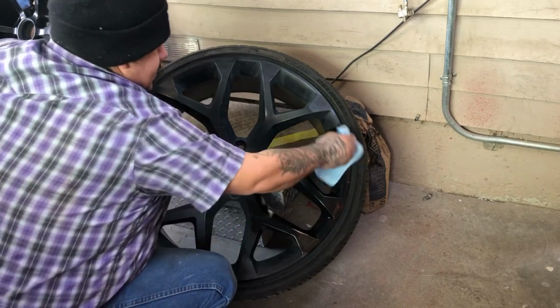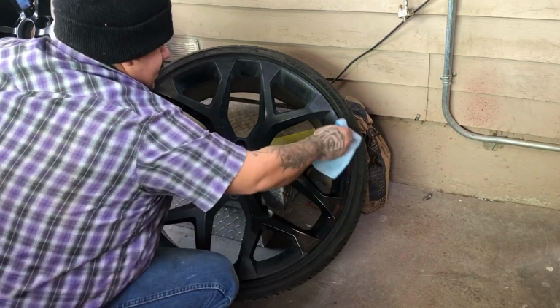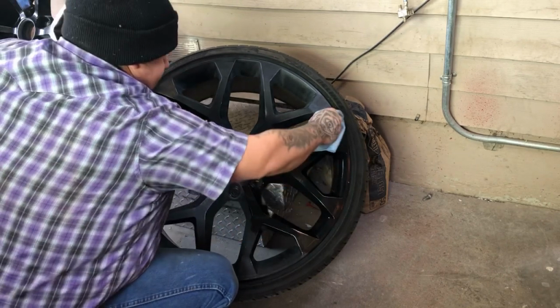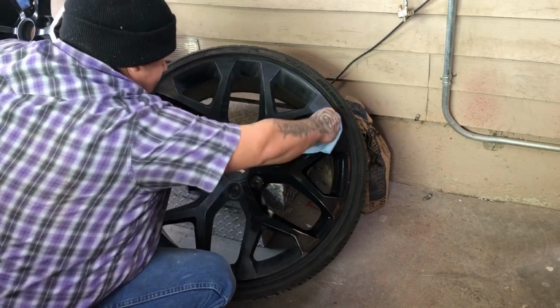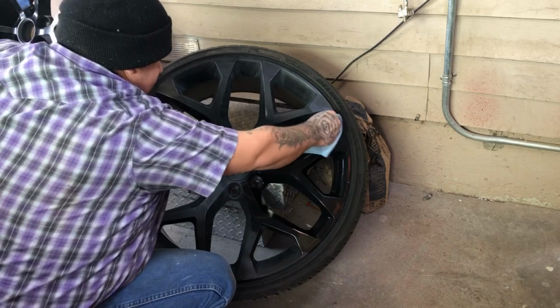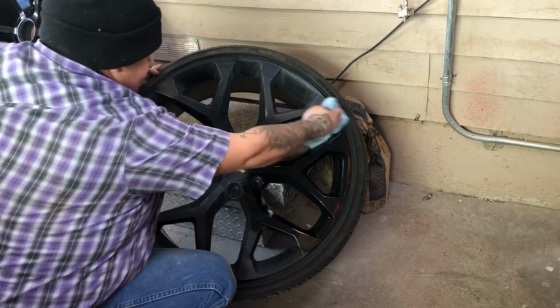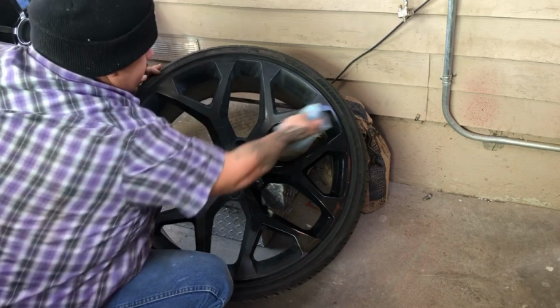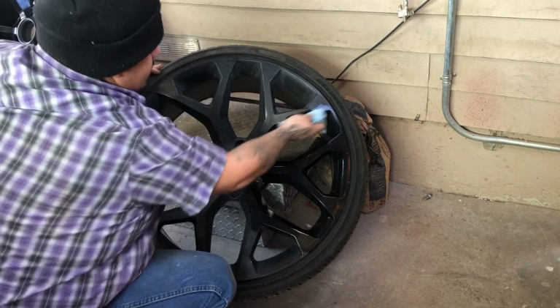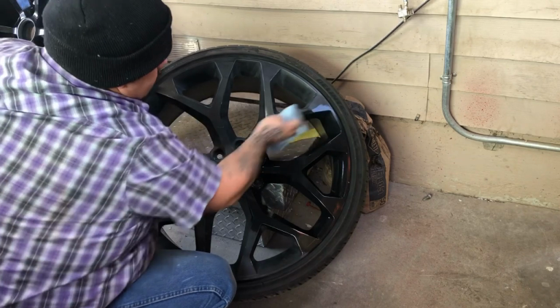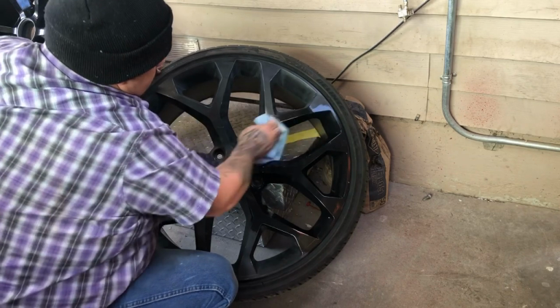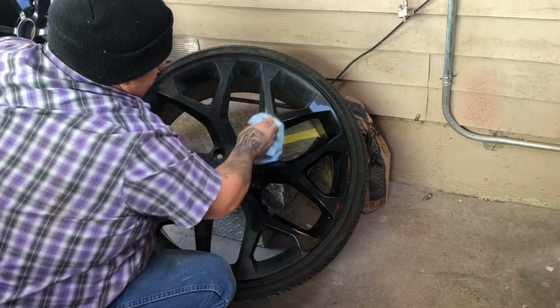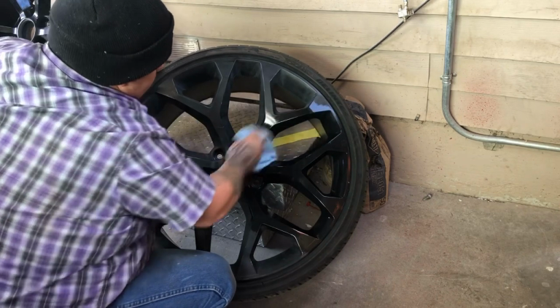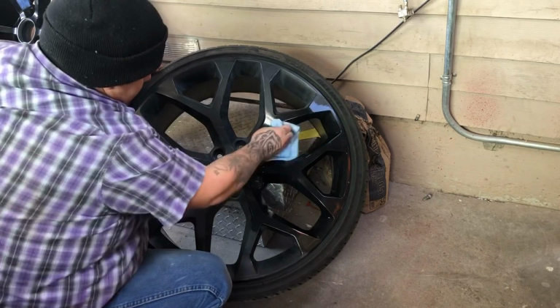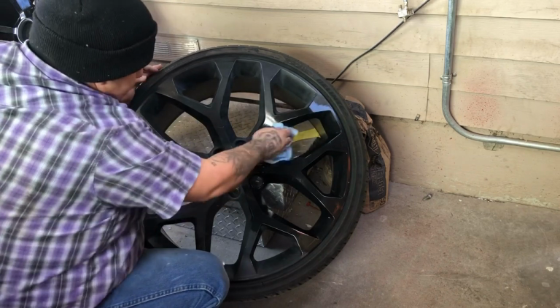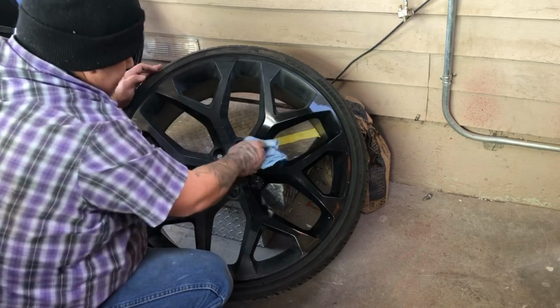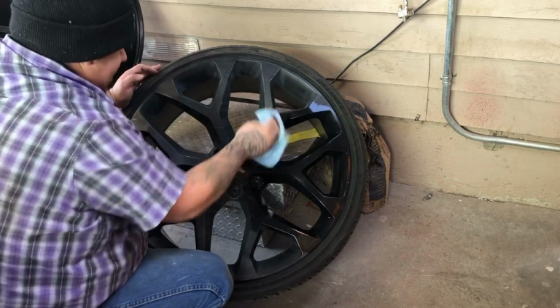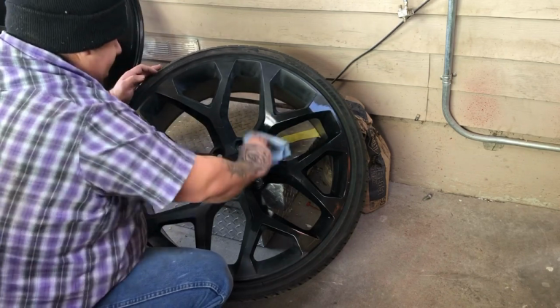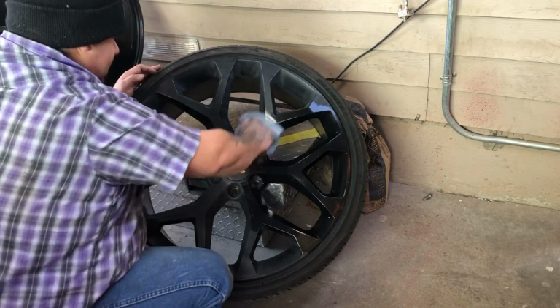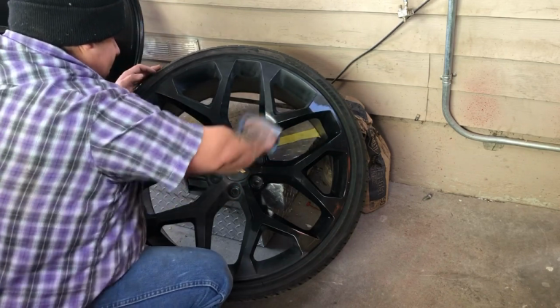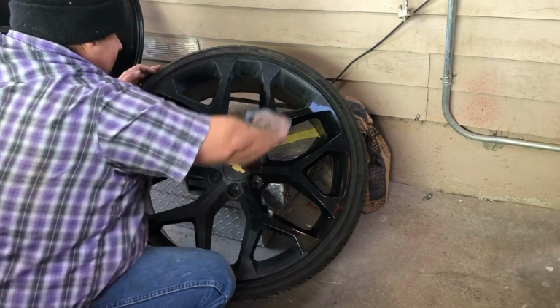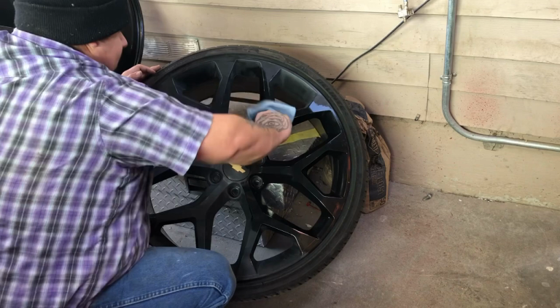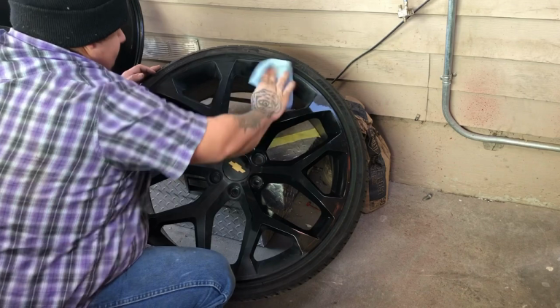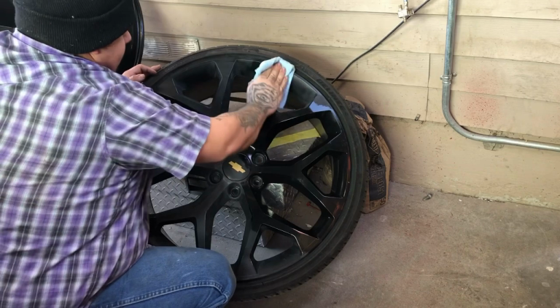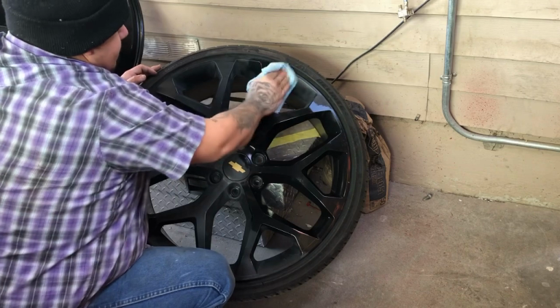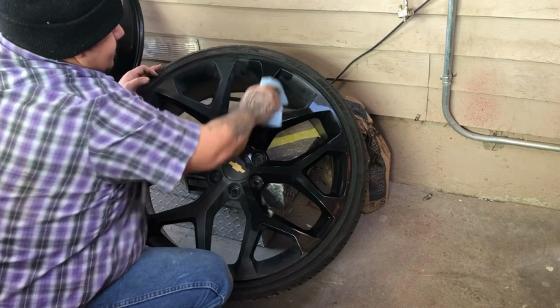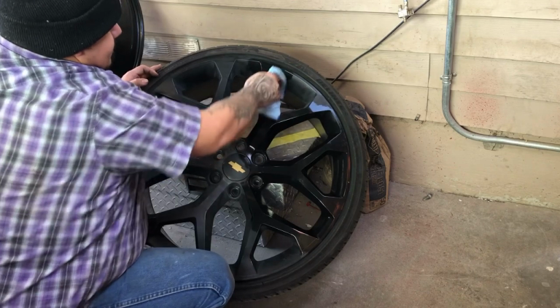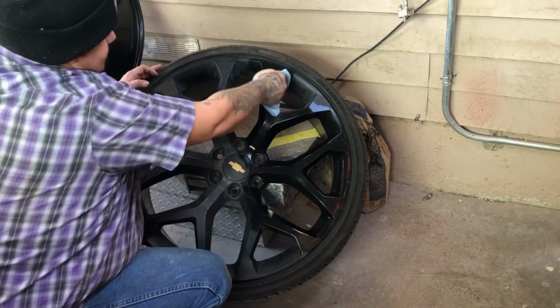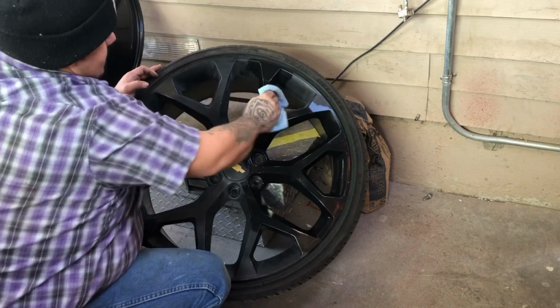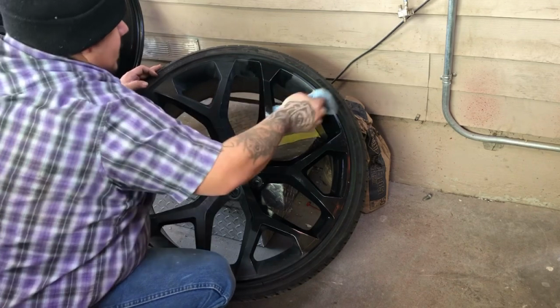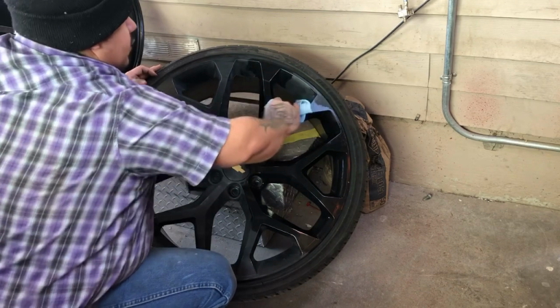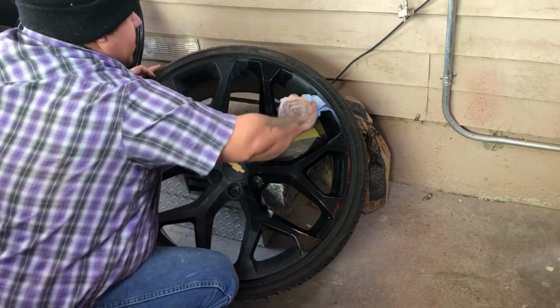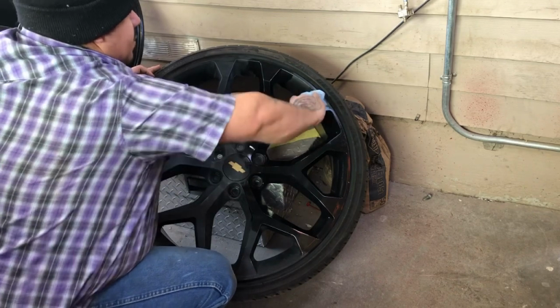So take your time, clean it up pretty good, and once you're done cleaning it up just let it dry and it should be ready for paint.